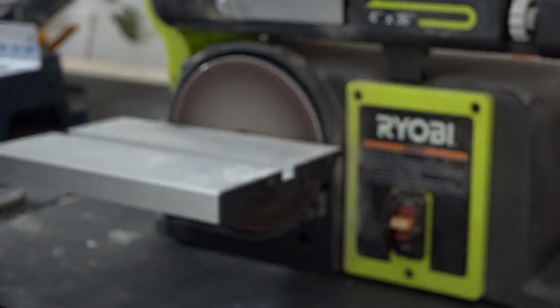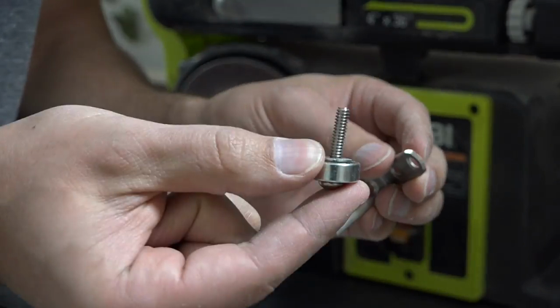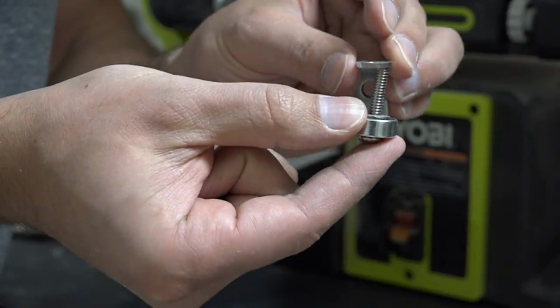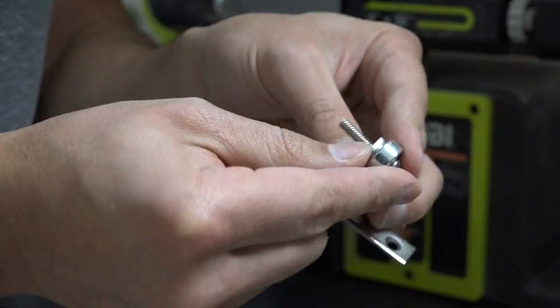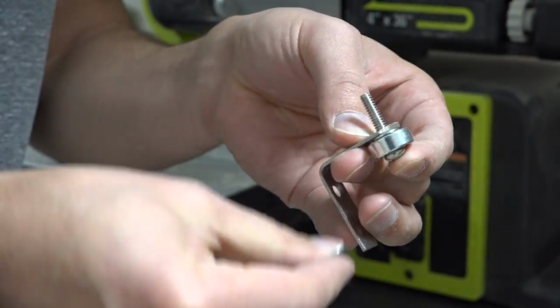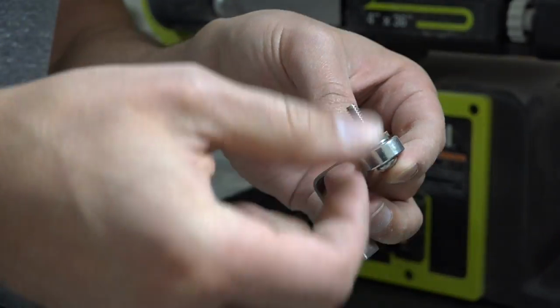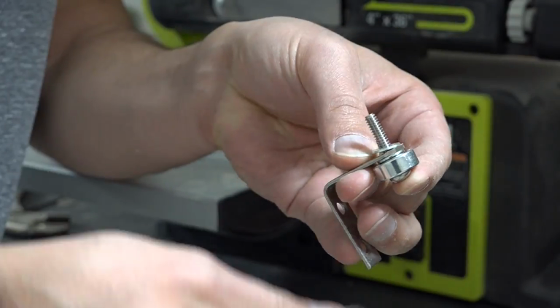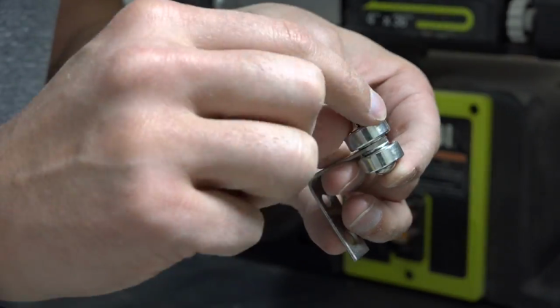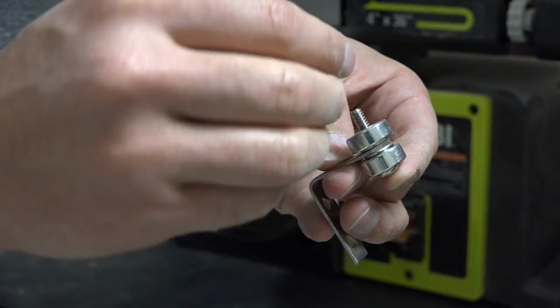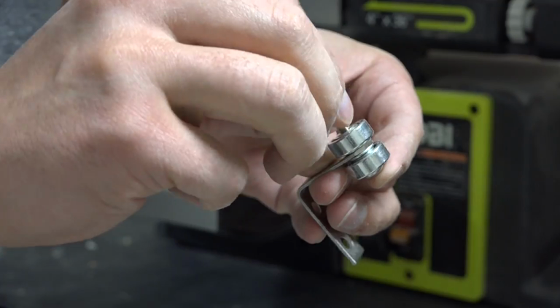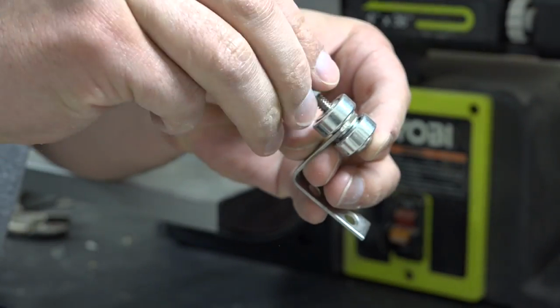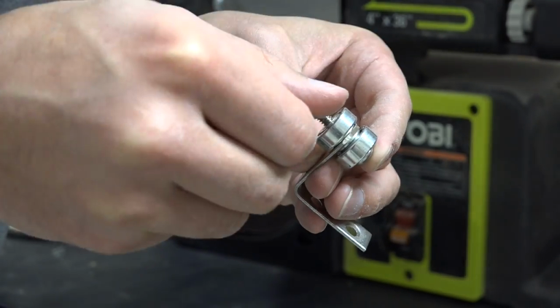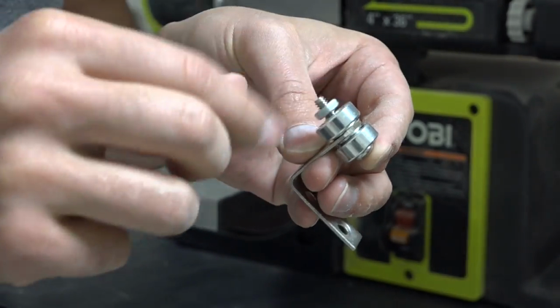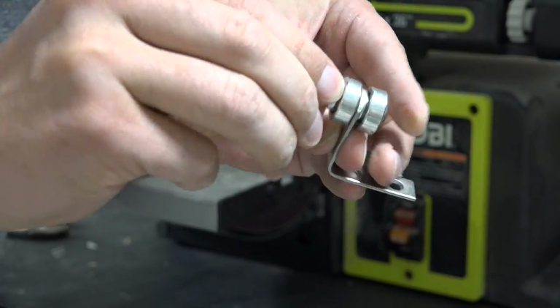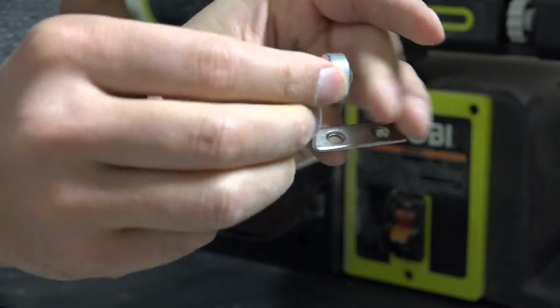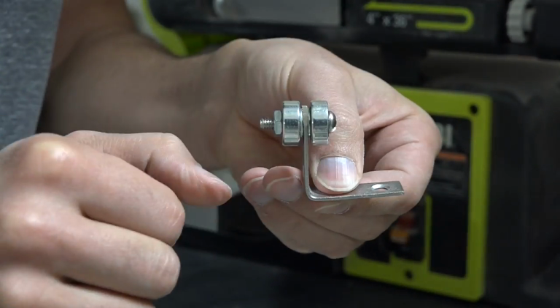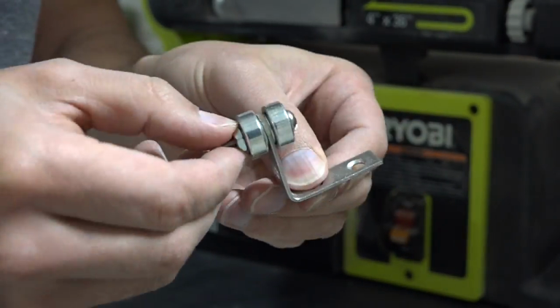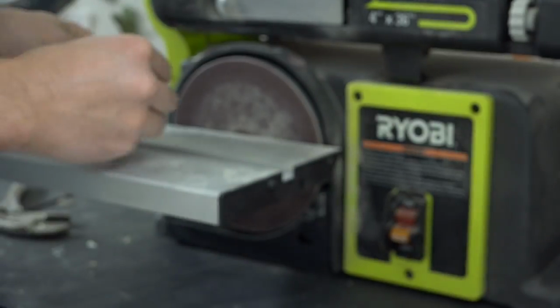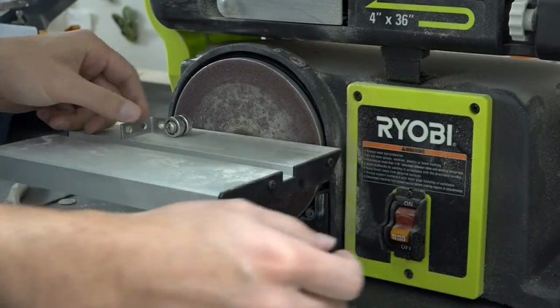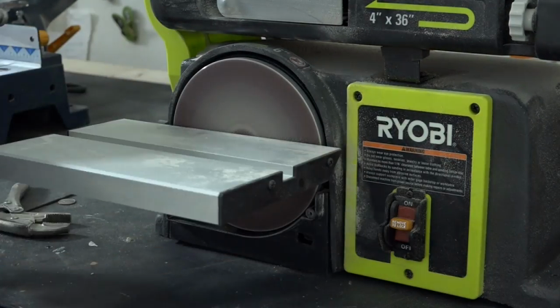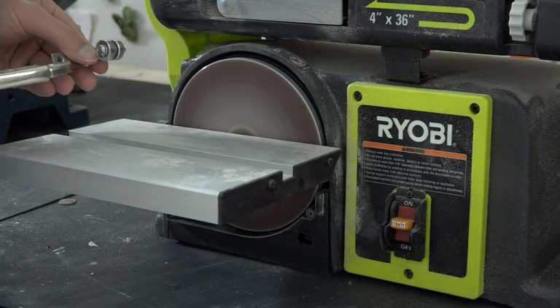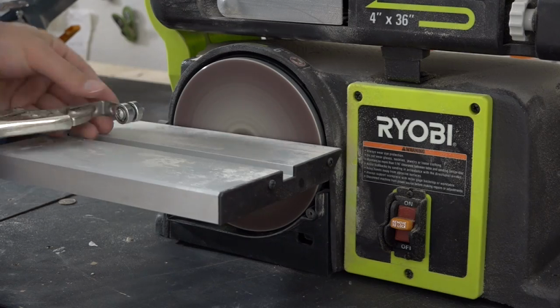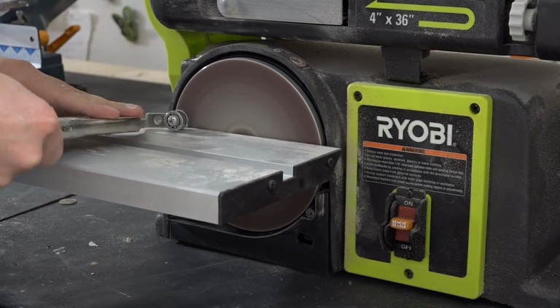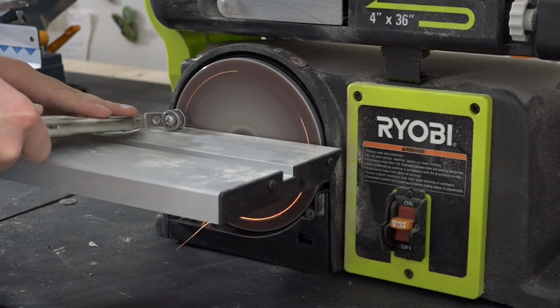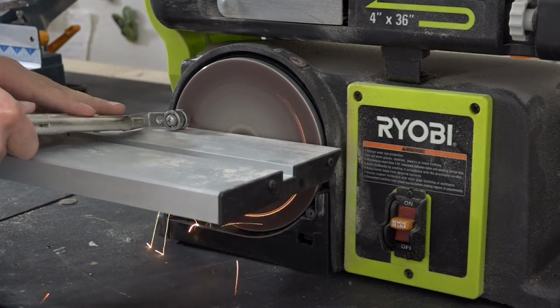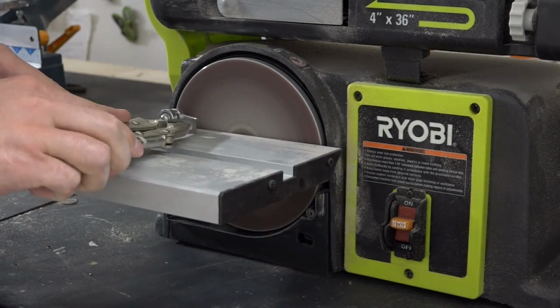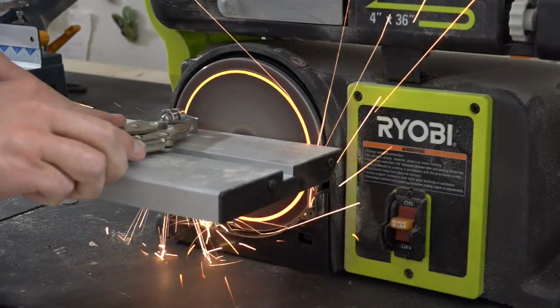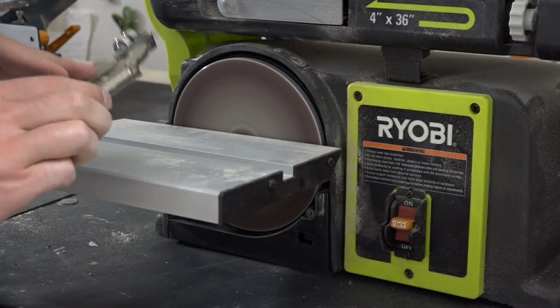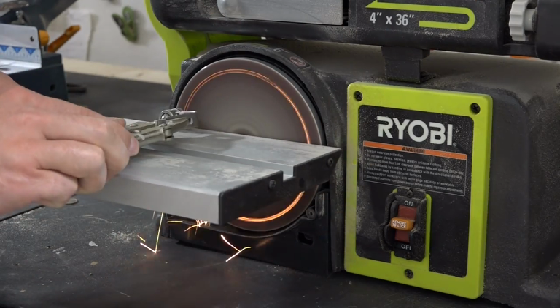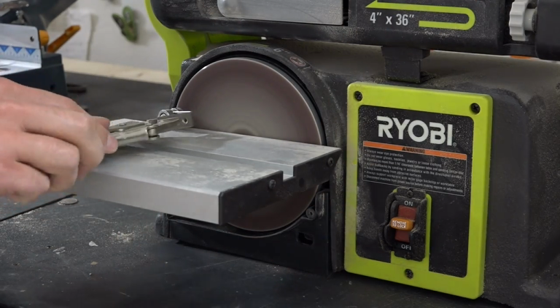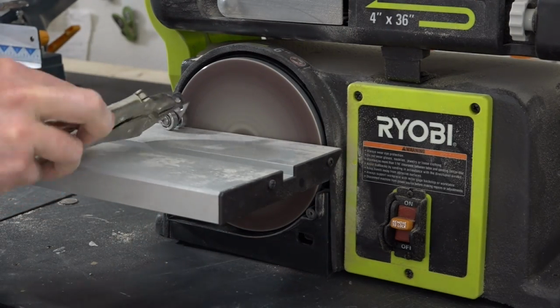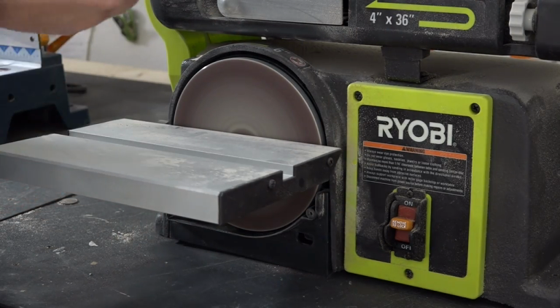Now we can reassemble it. I am using washers in between the ball bearings and the L-brackets and then bolting it on with a nut. But I still got to grind the bolt down itself so that it's not sticking out past the nut.